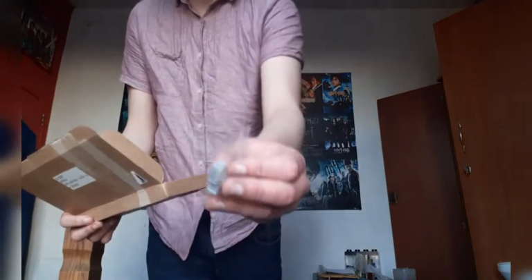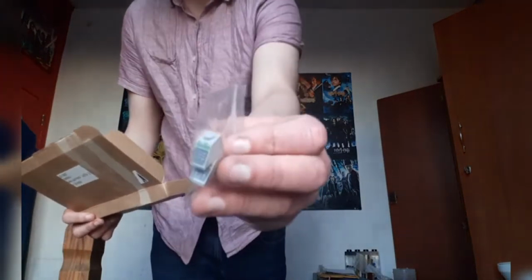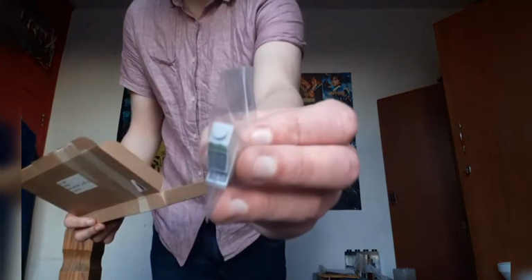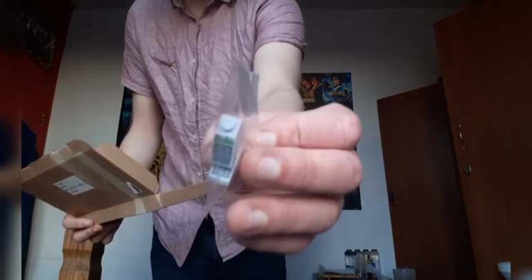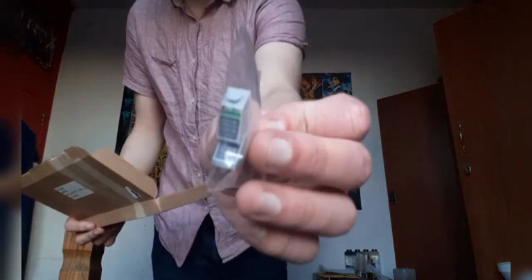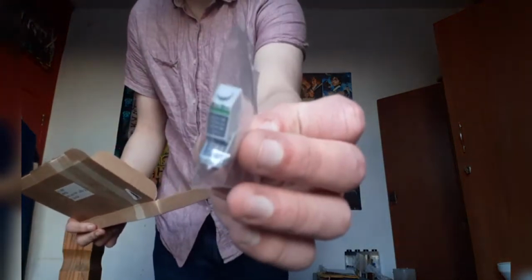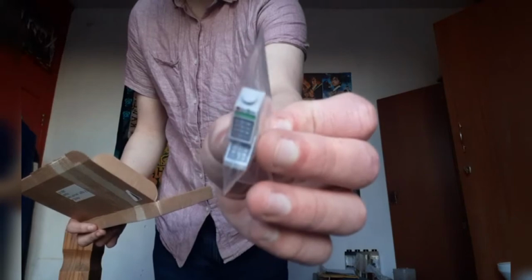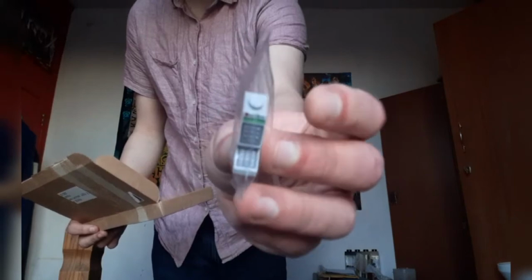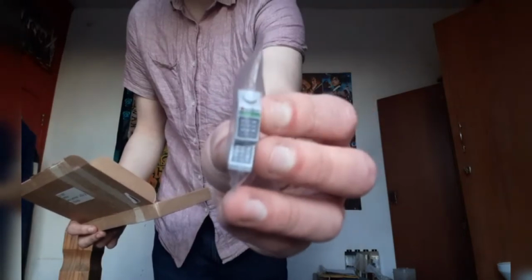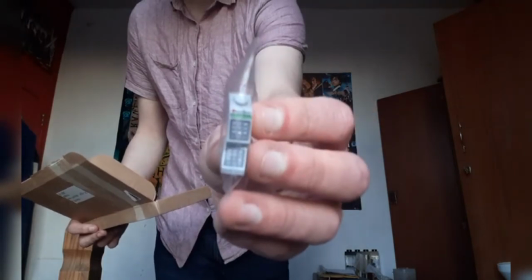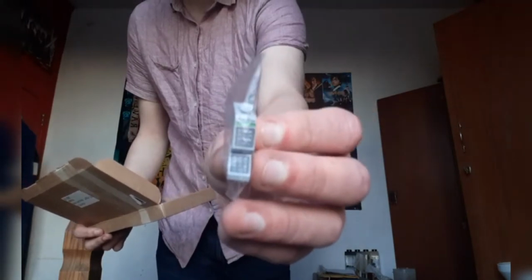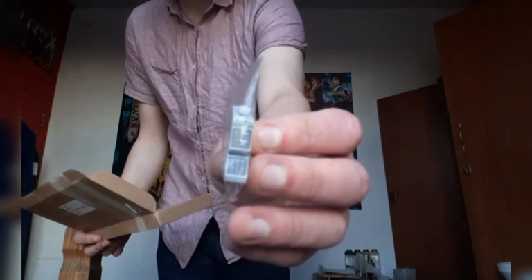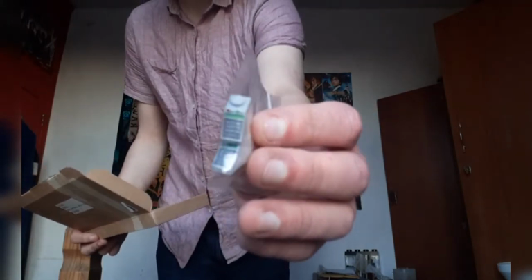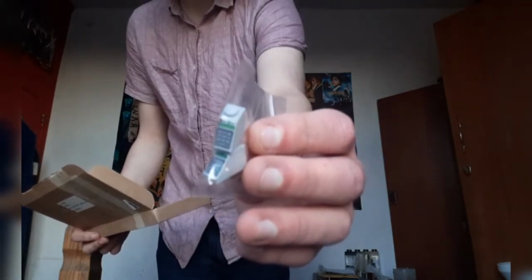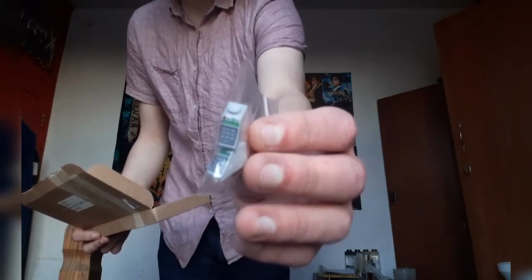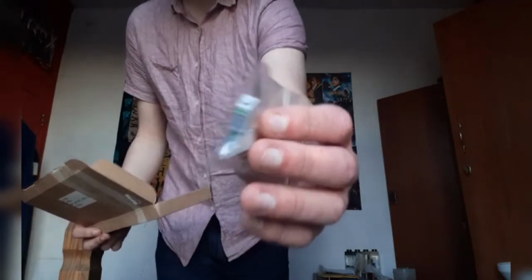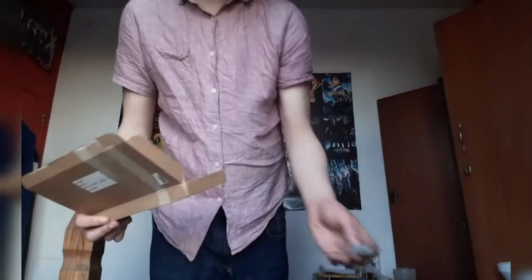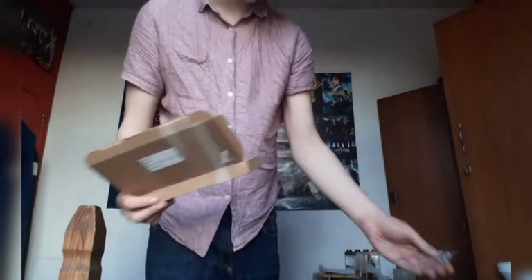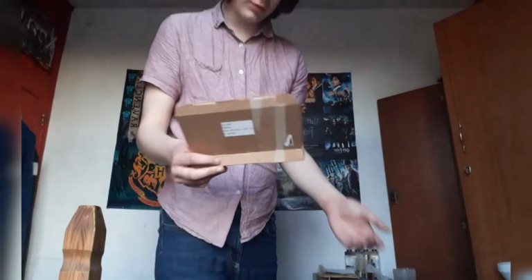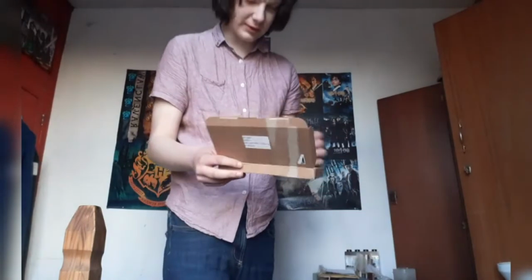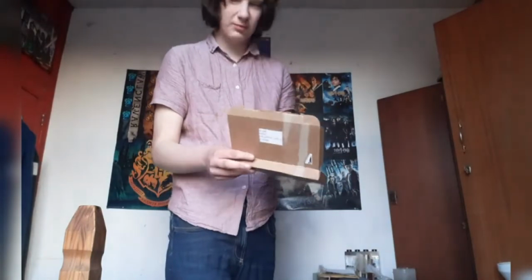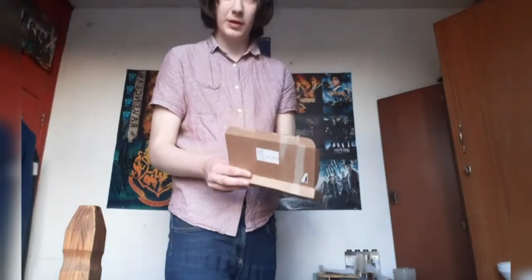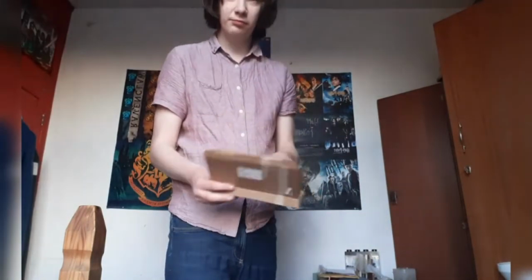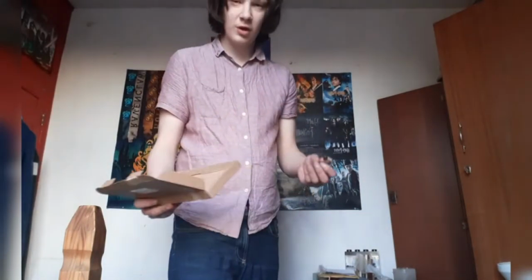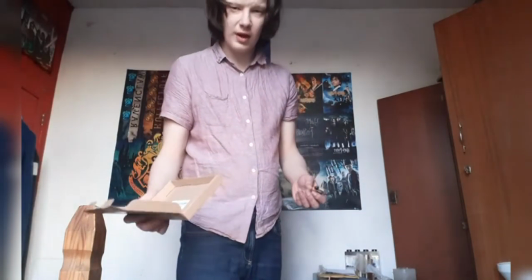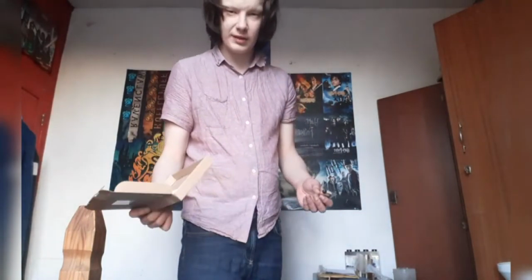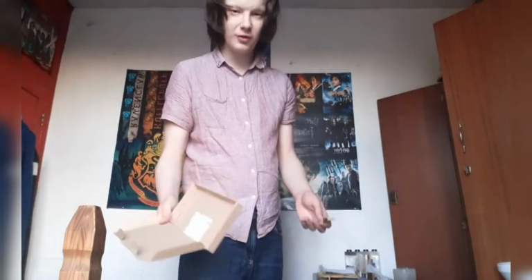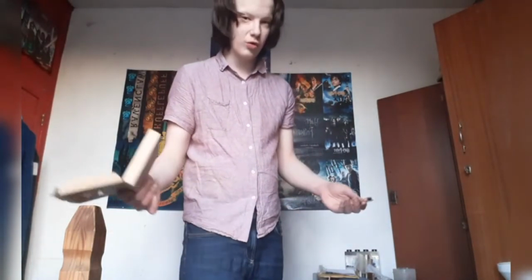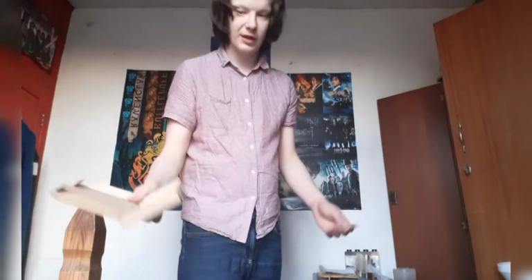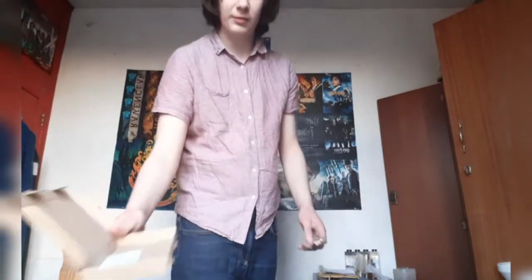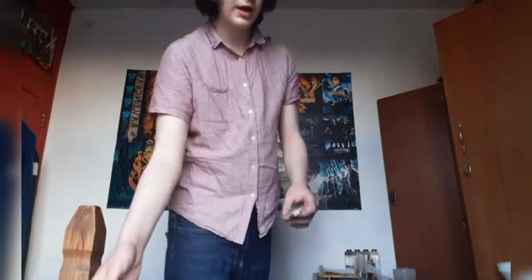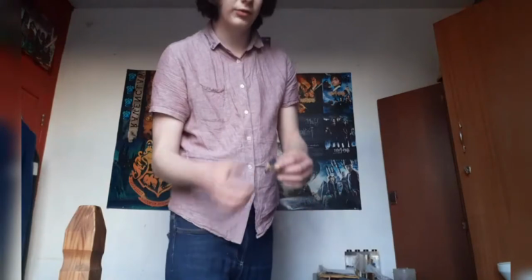Here we have two of the cash register type pieces. They've probably got actual names, but as I said before, who remembers actual names? I don't.